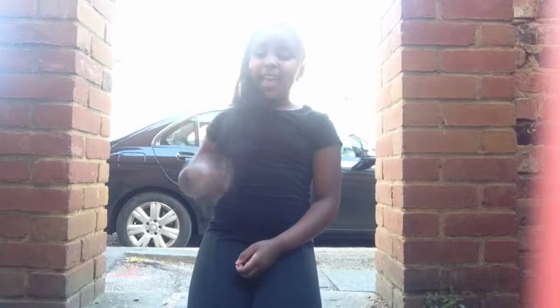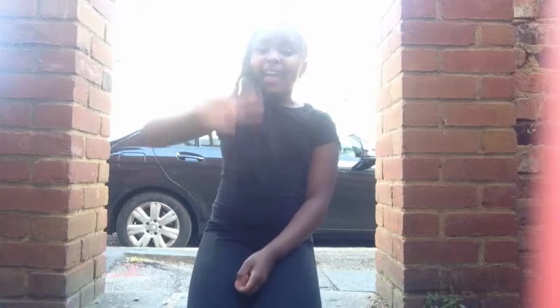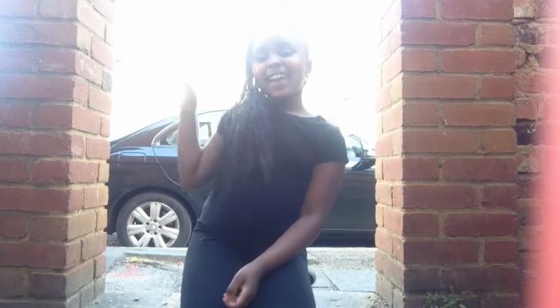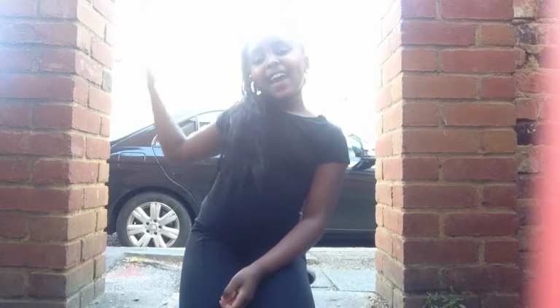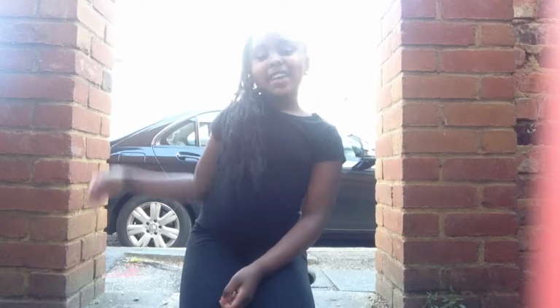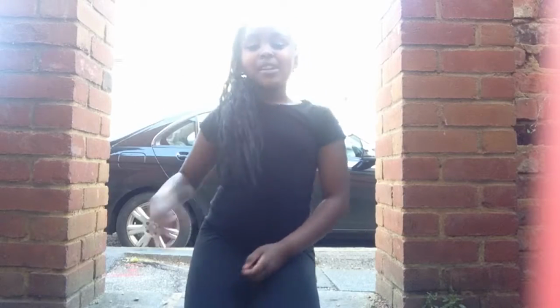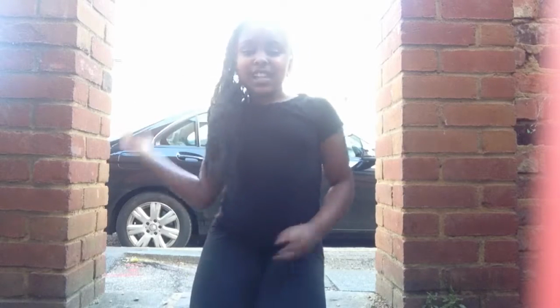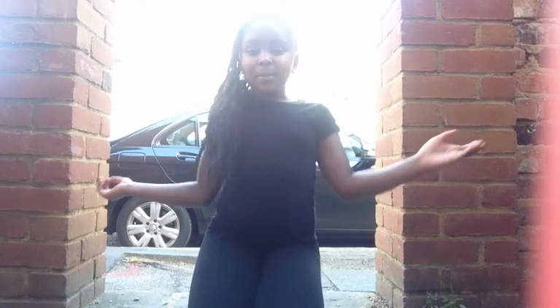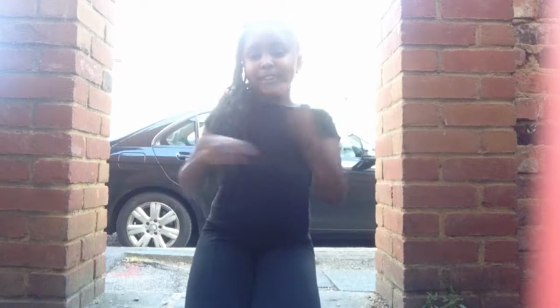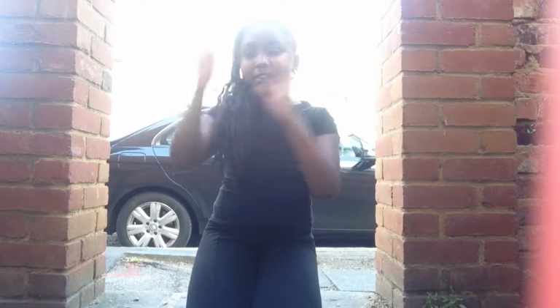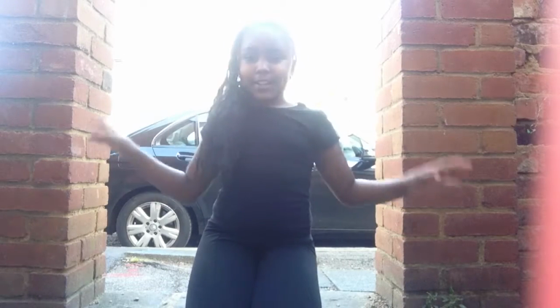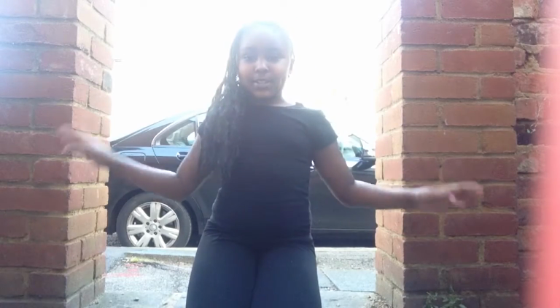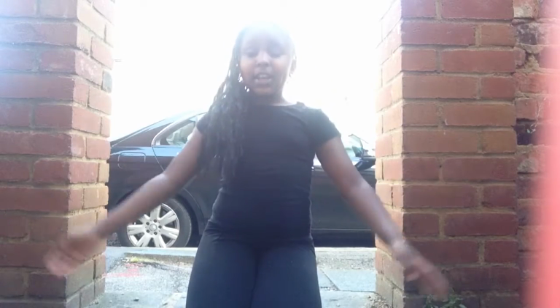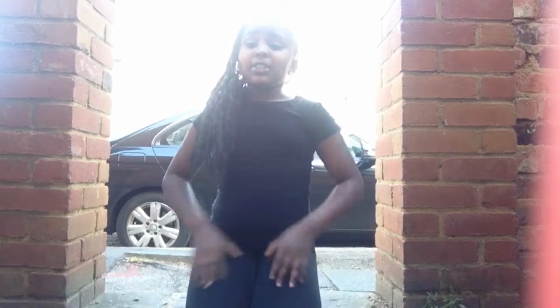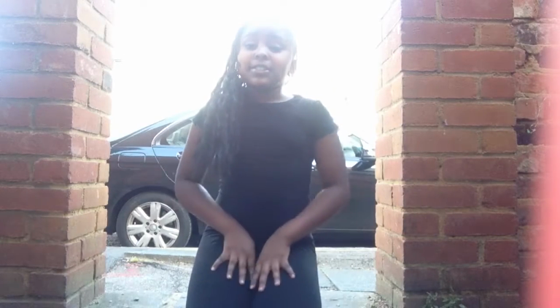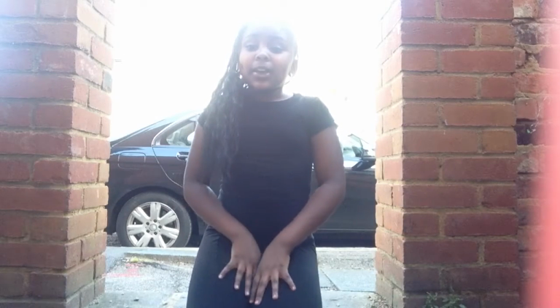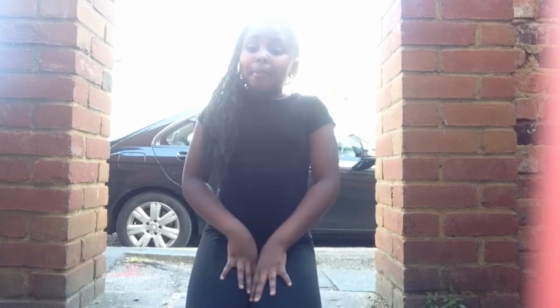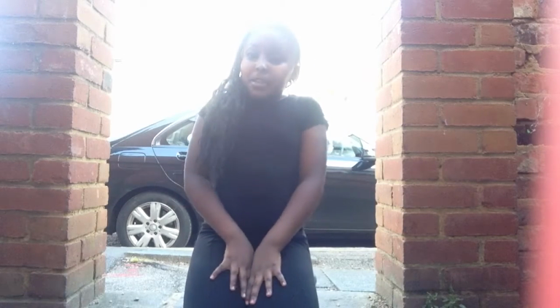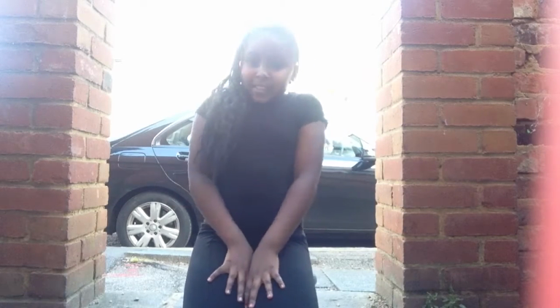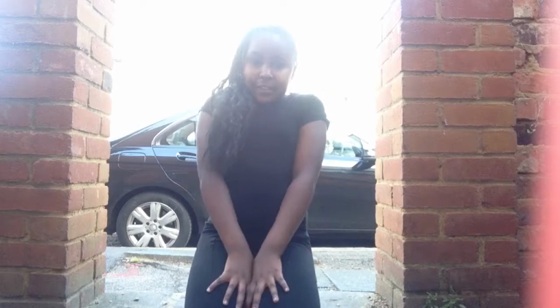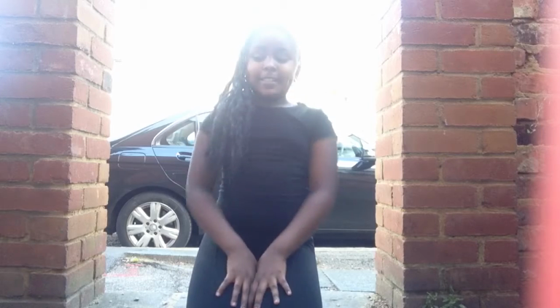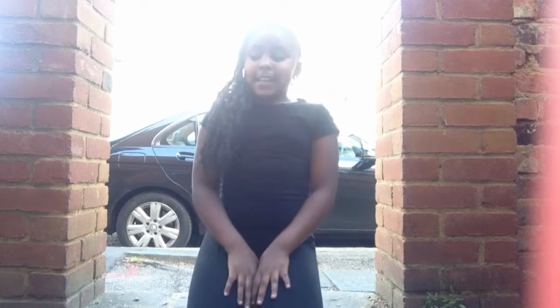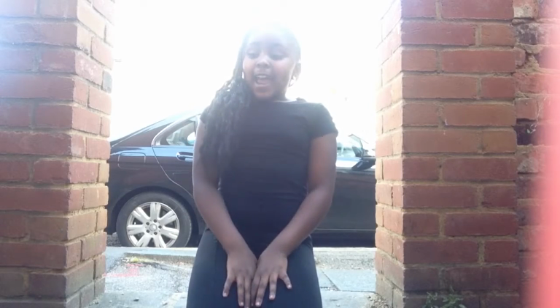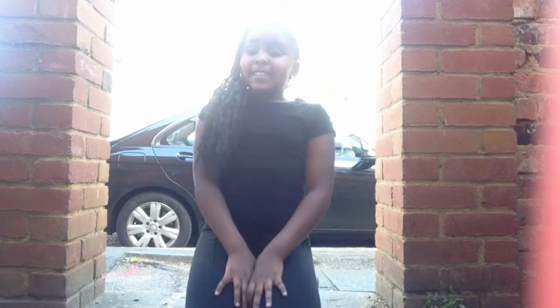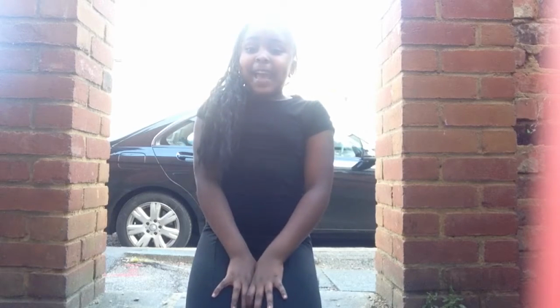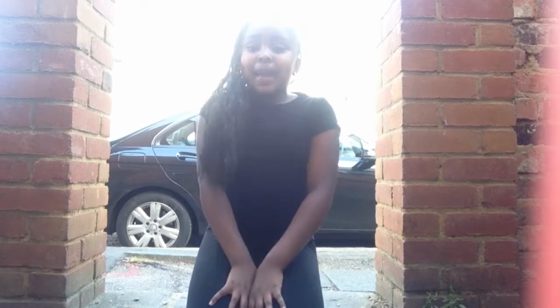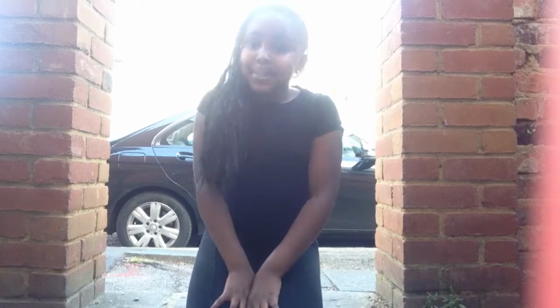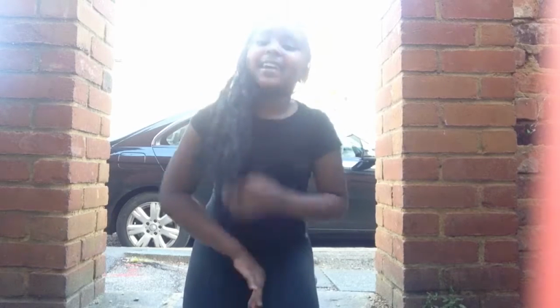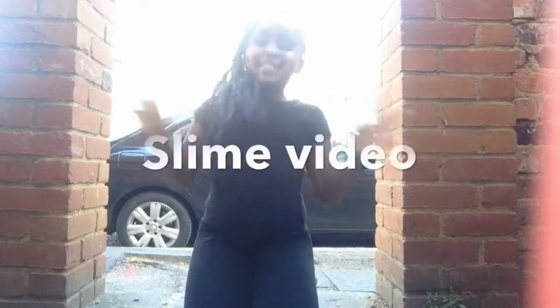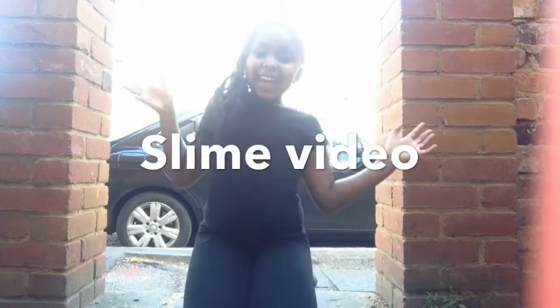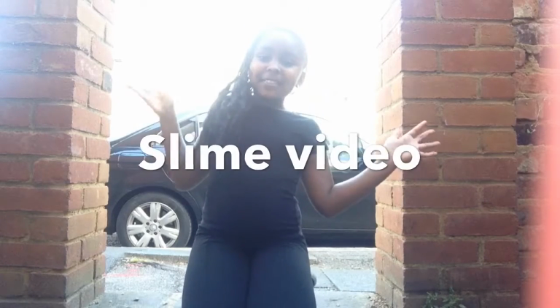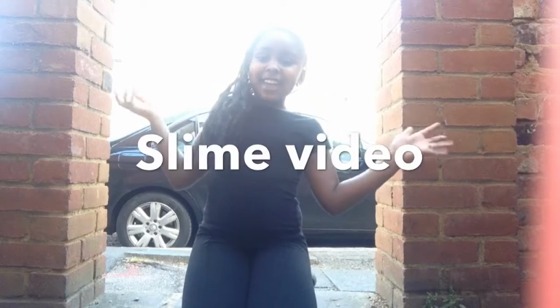Hey guys and welcome to Karma's Crazy Creations. I'm back with another video today and today I'm going to be doing a slime video.